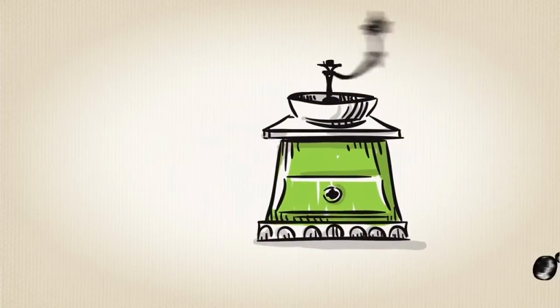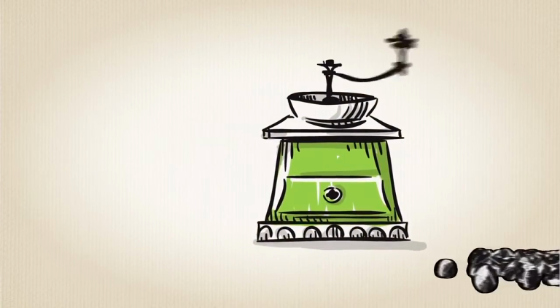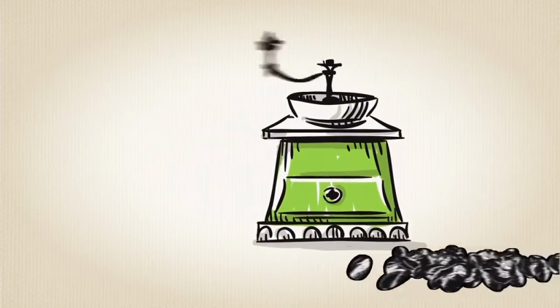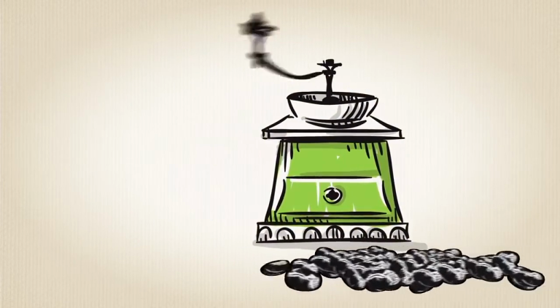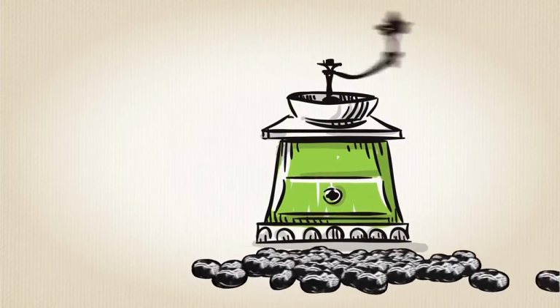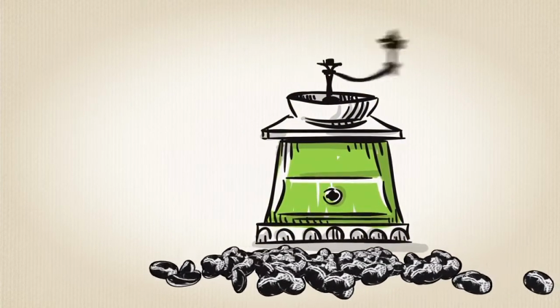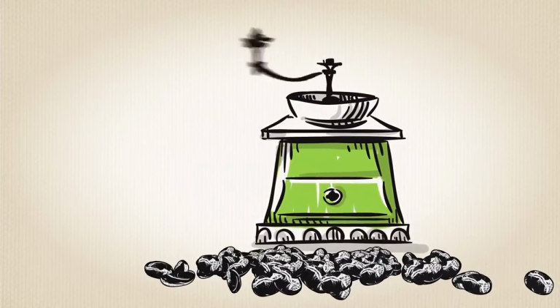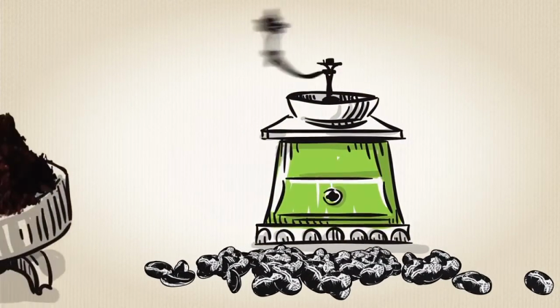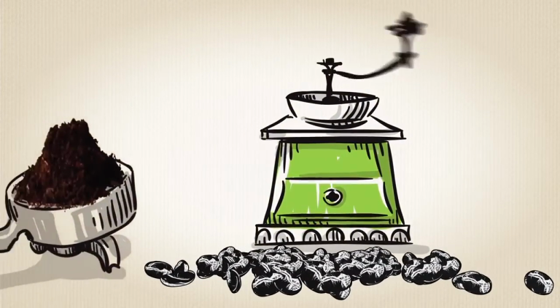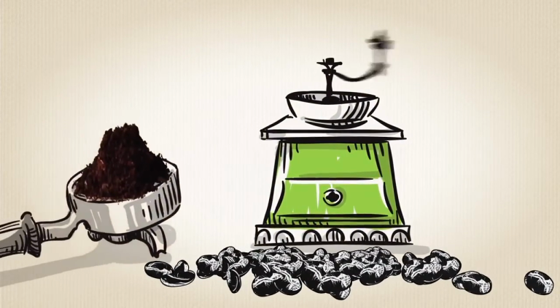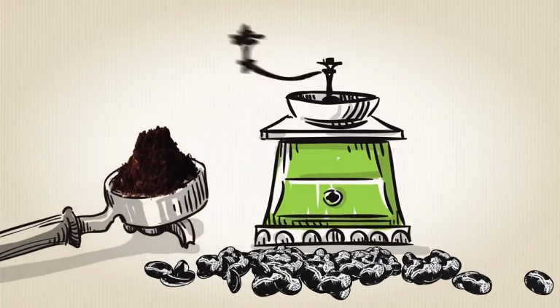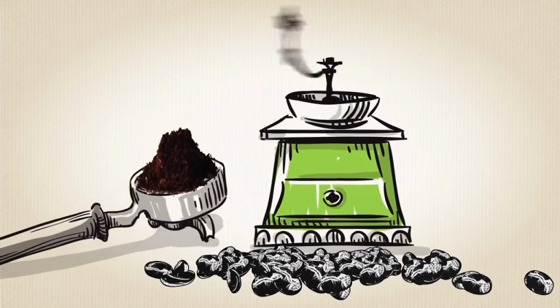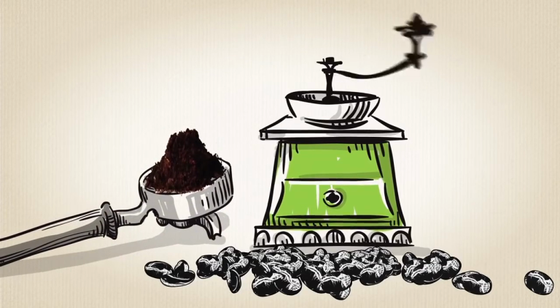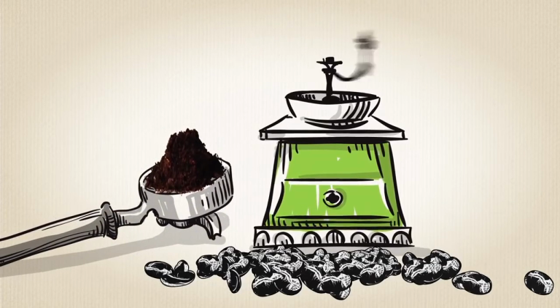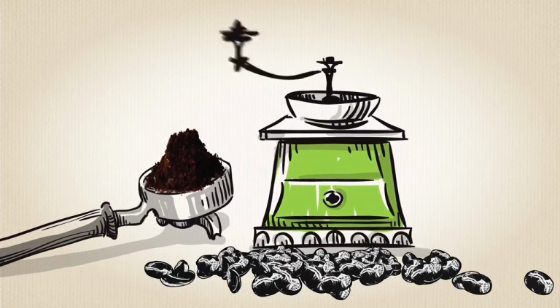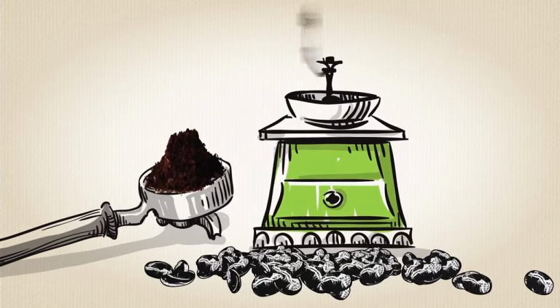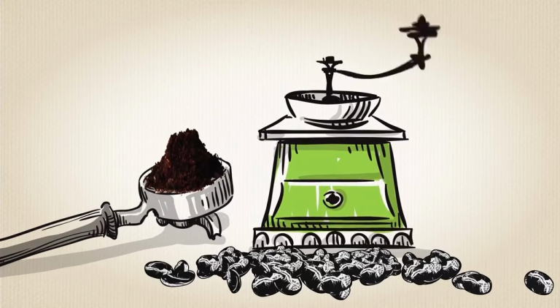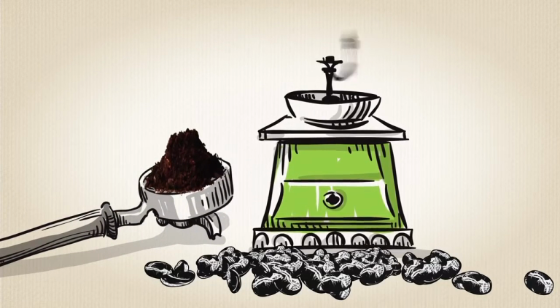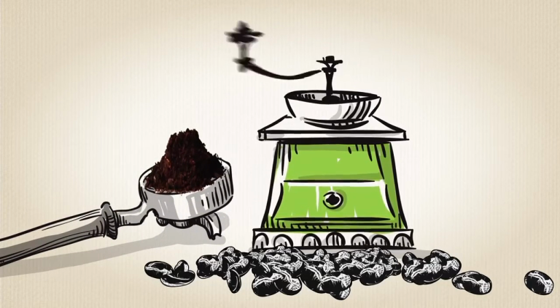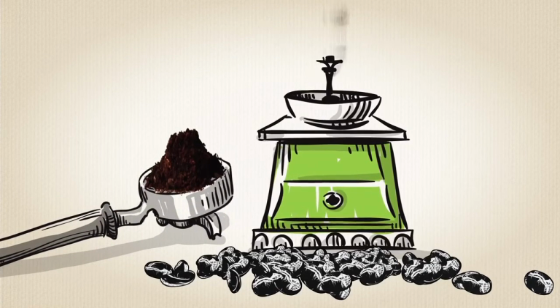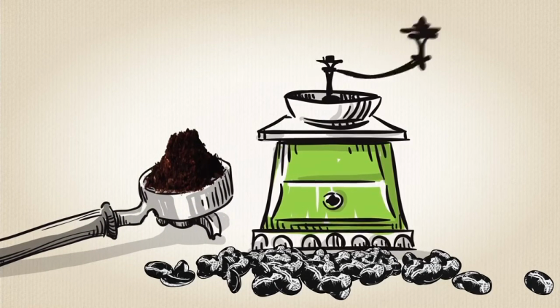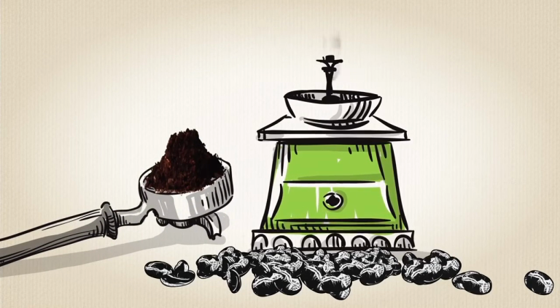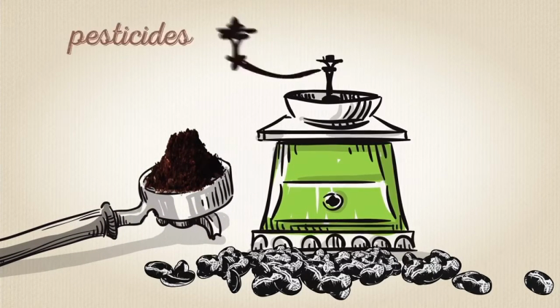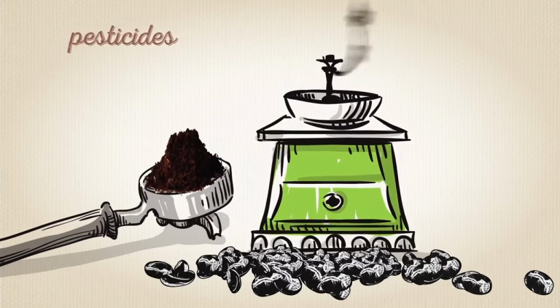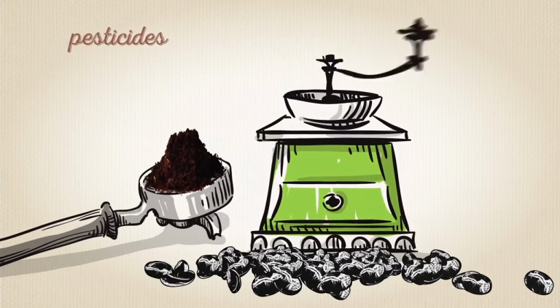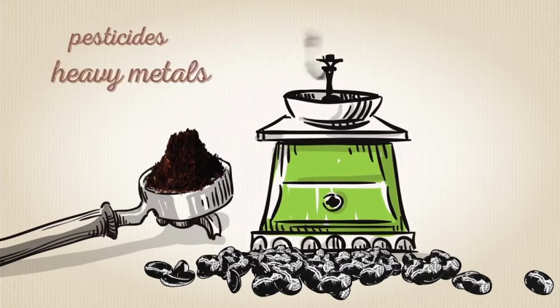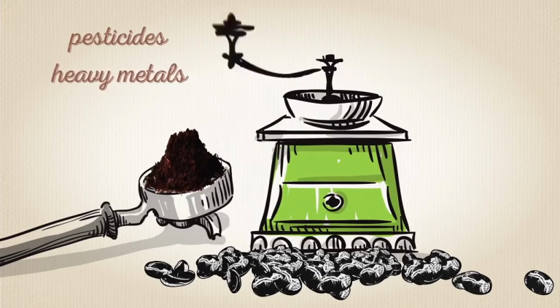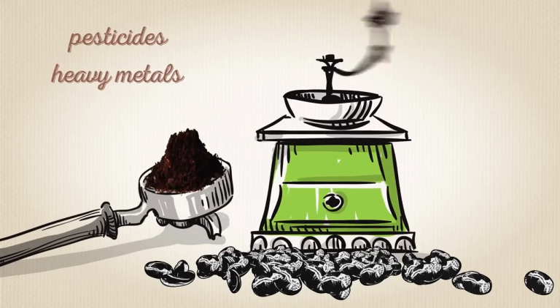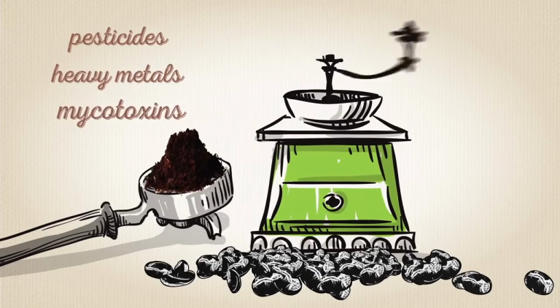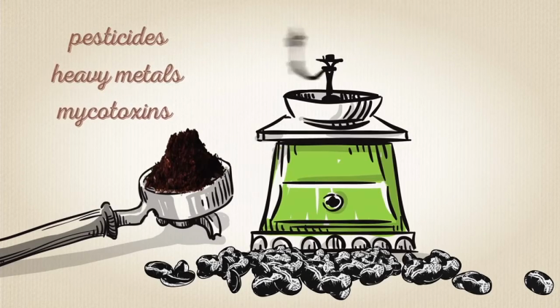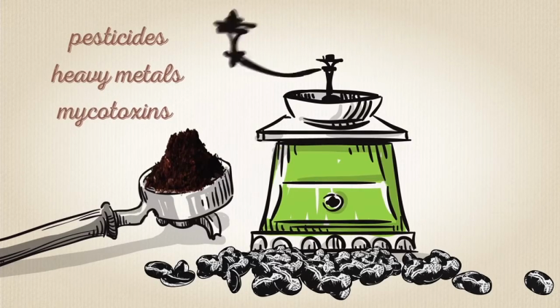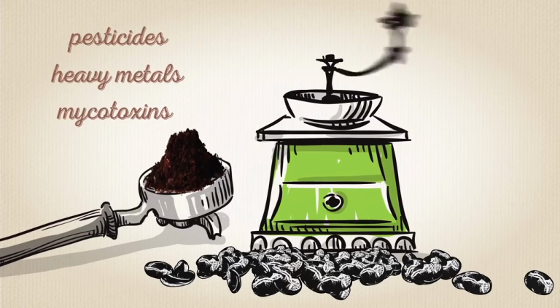A cool grind technology process then helps ensure the coffee's delicate components are captured for your cup. It is also rigorously tested for pesticides, heavy metals, and potential mycotoxins.